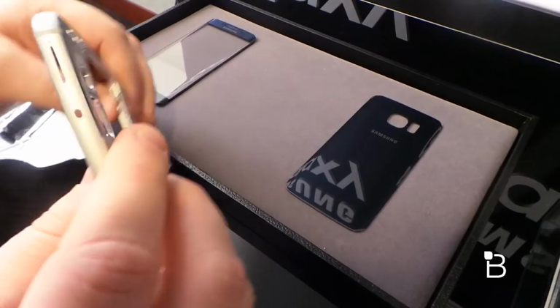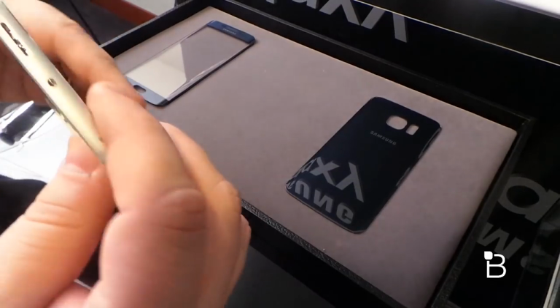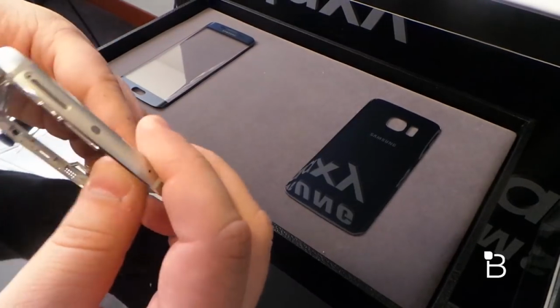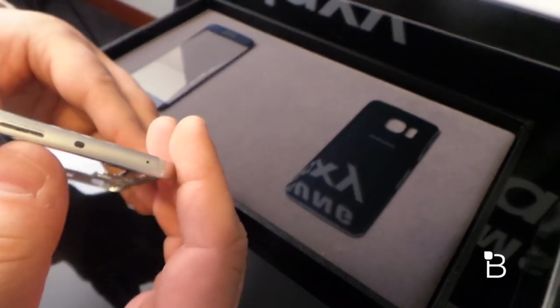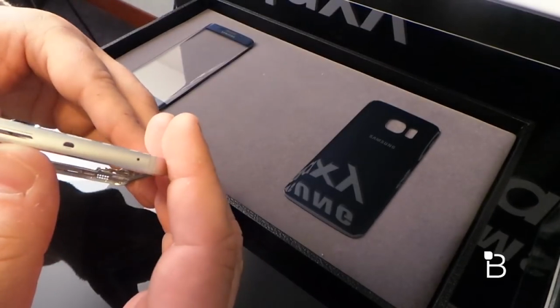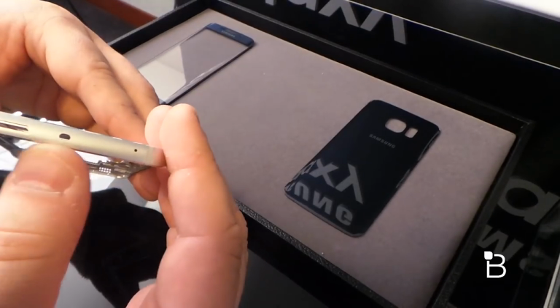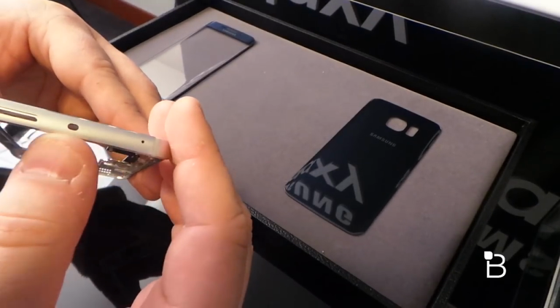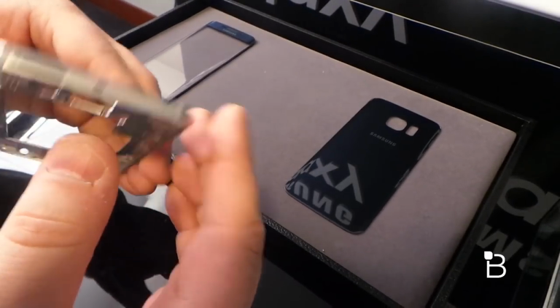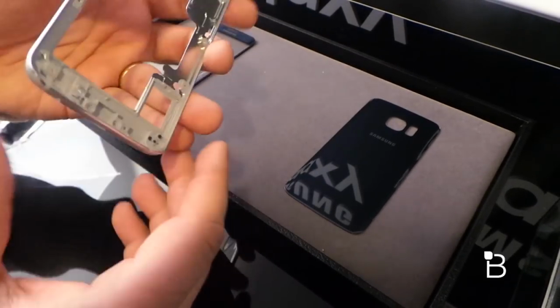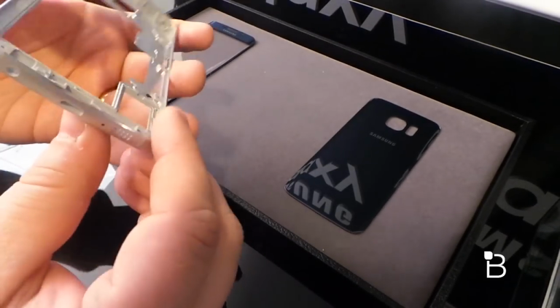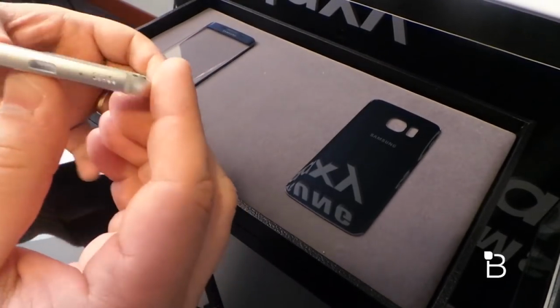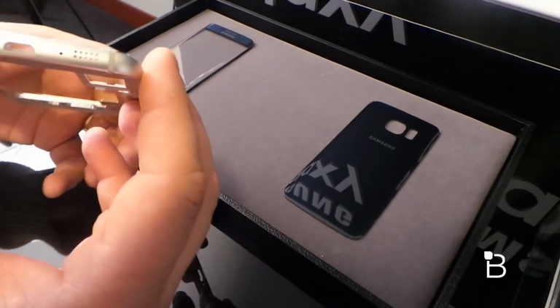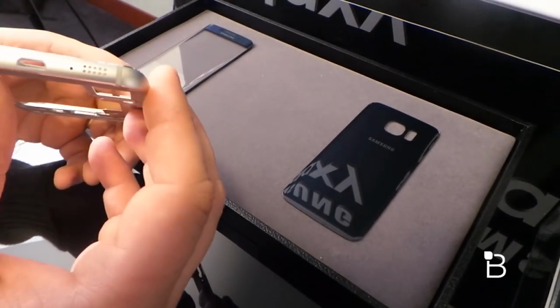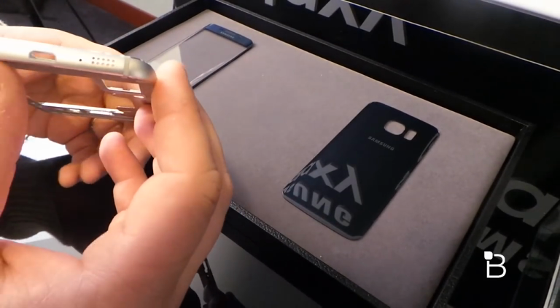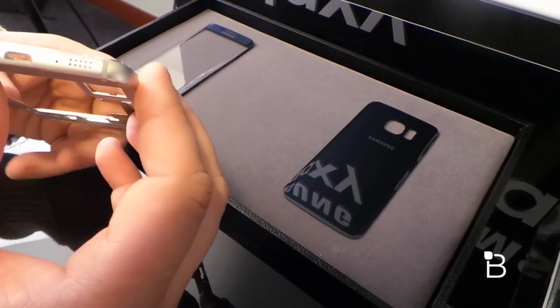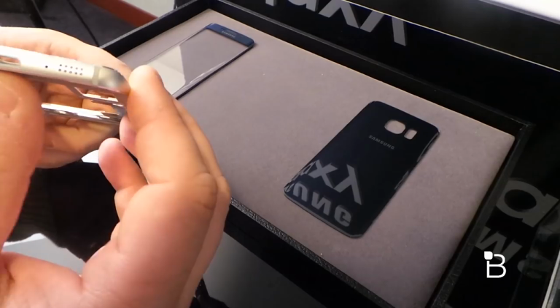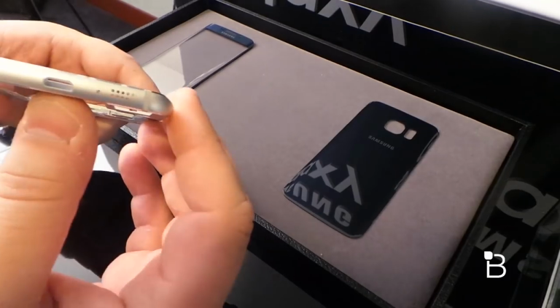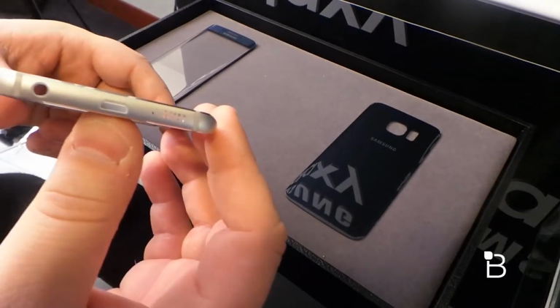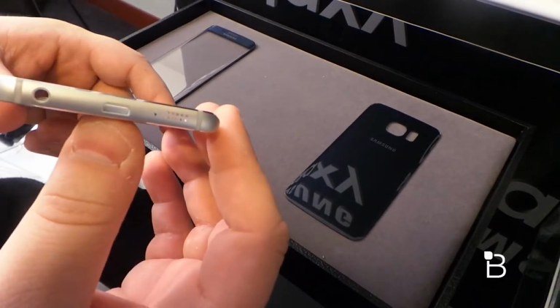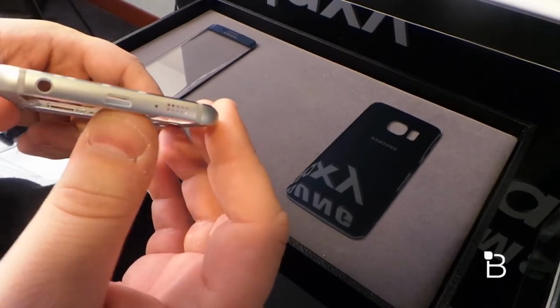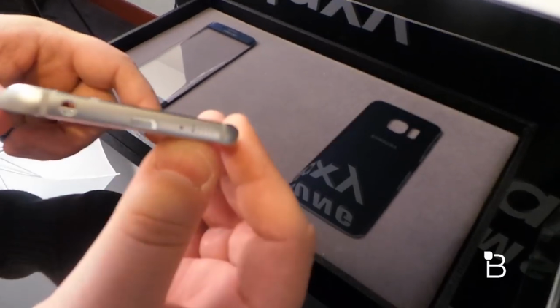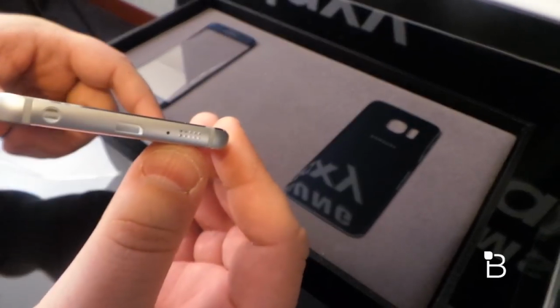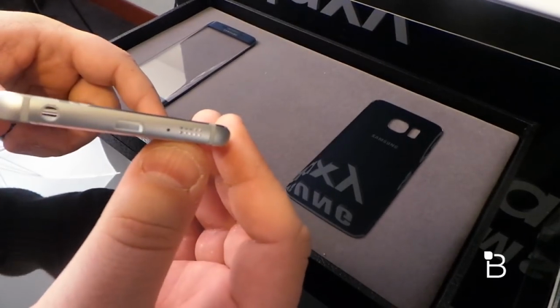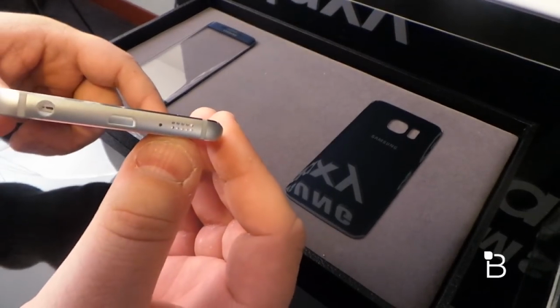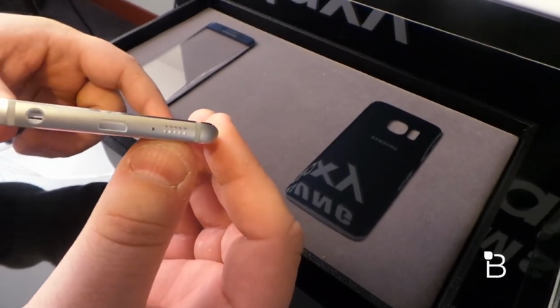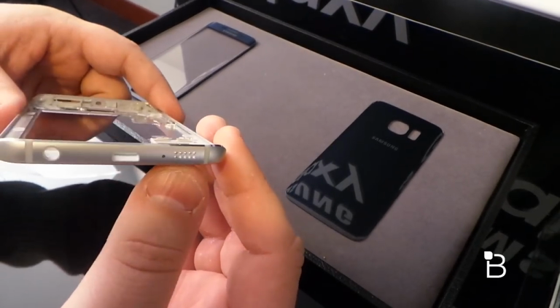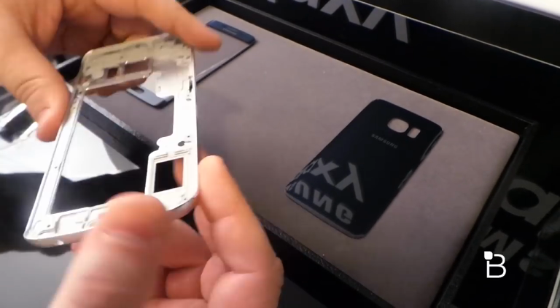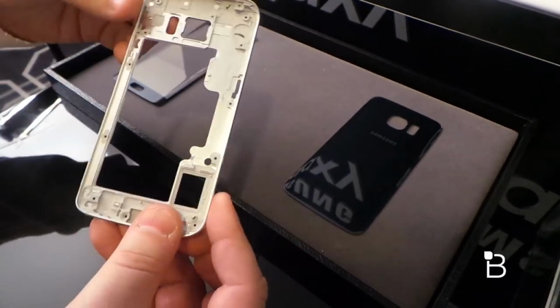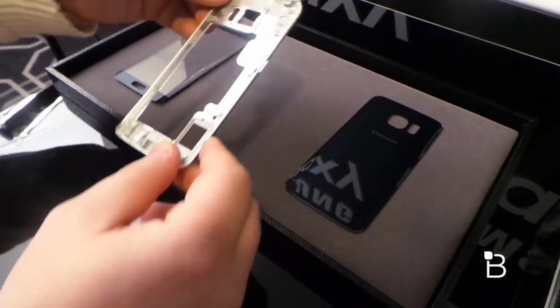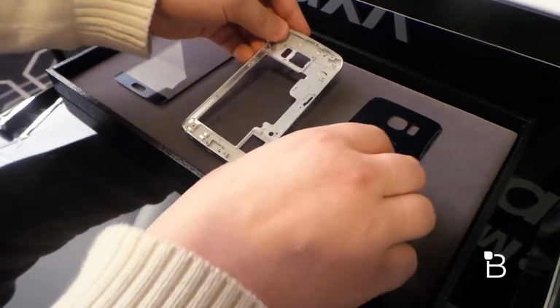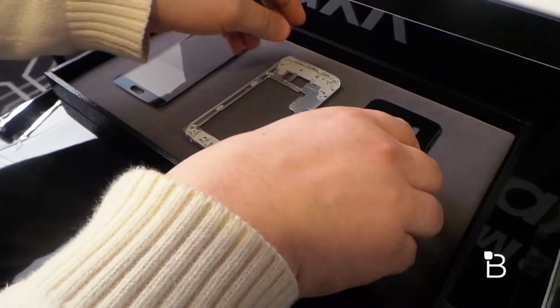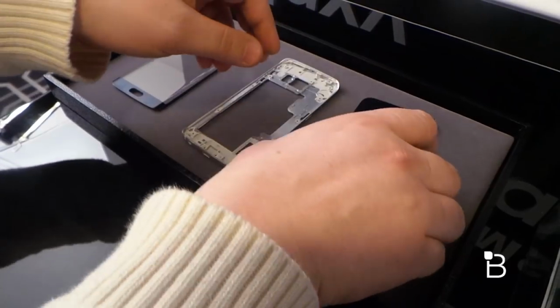Up top you can see the SIM tray and where the IR blaster is, and on the bottom the 3.5 millimeter headphone jack, the micro USB port, and the new speaker port — interesting there, super light.